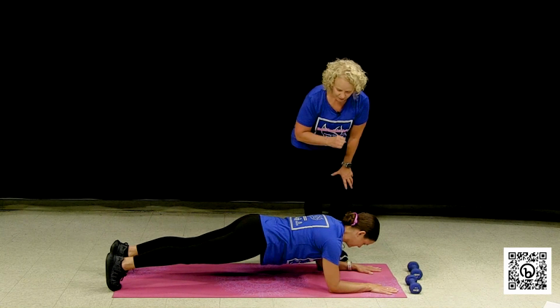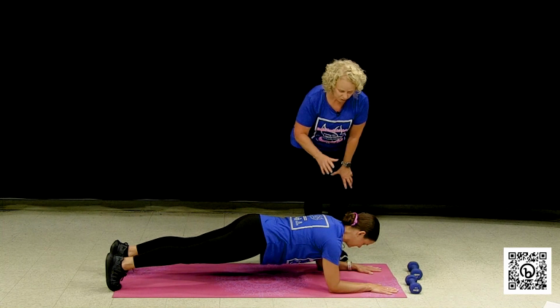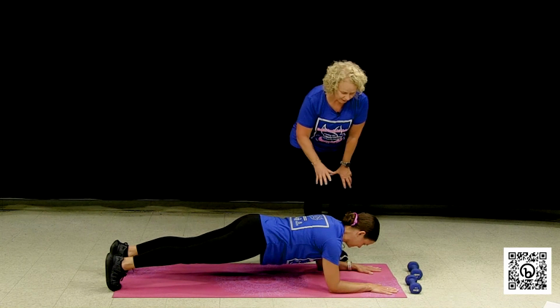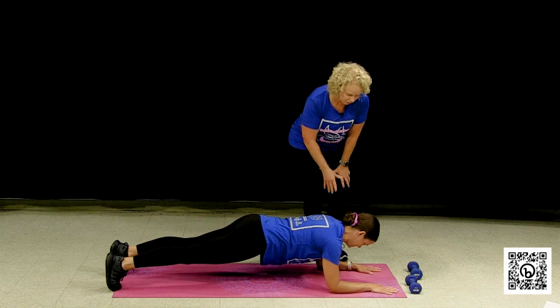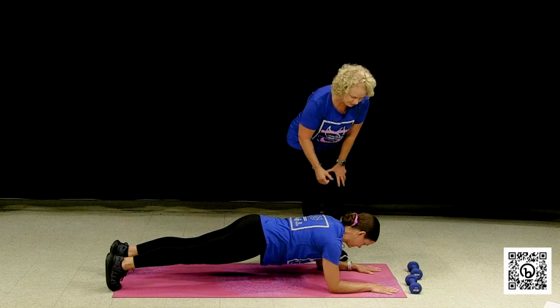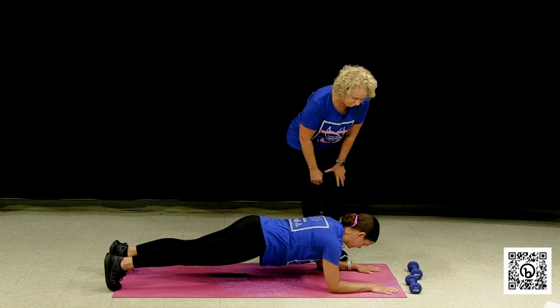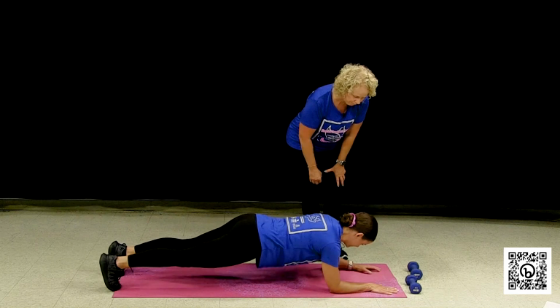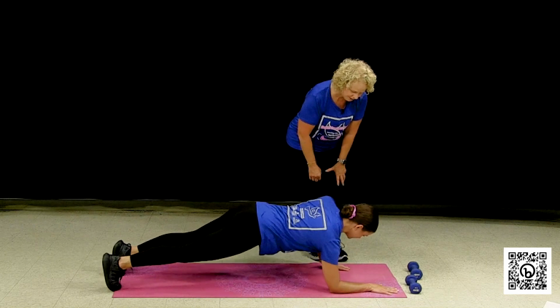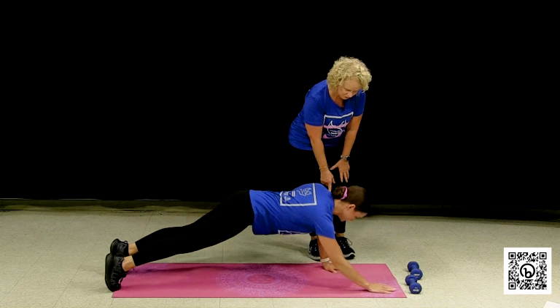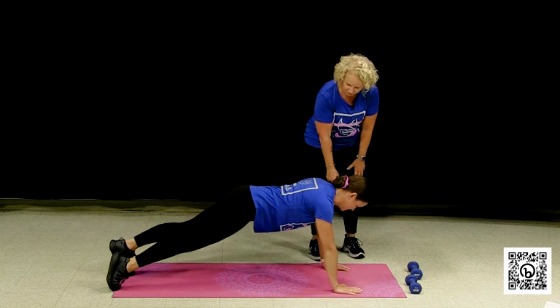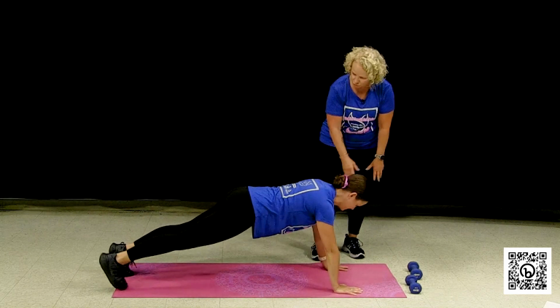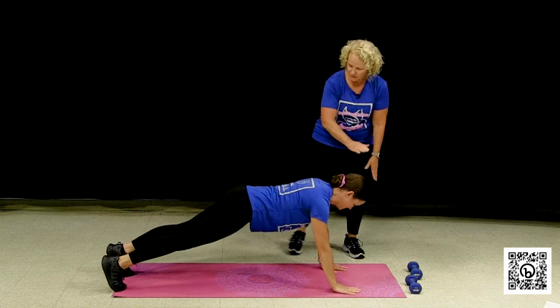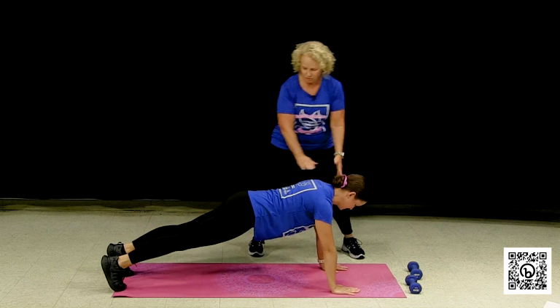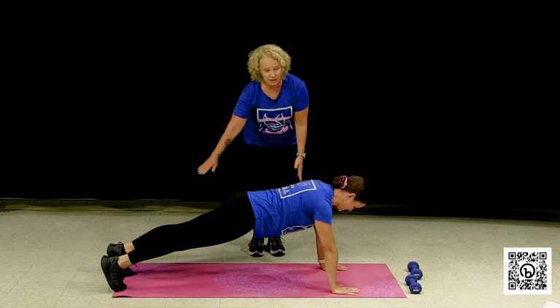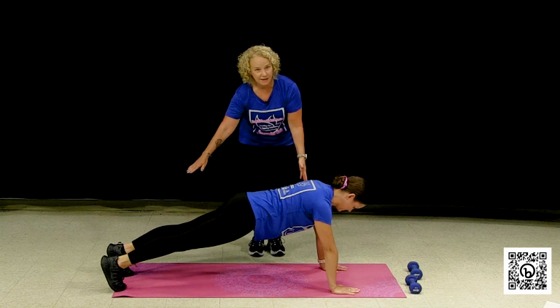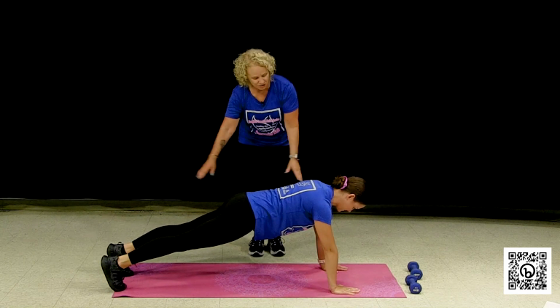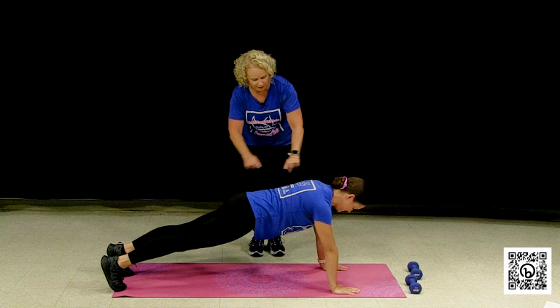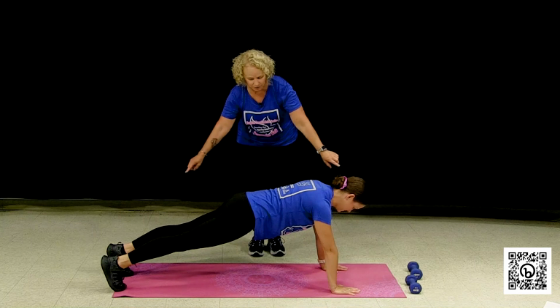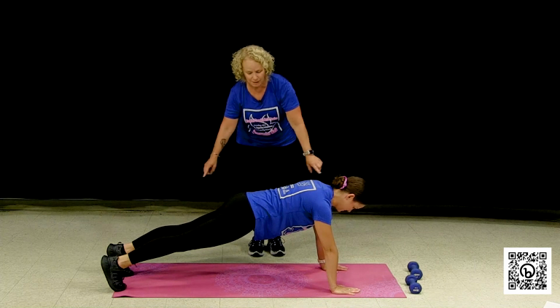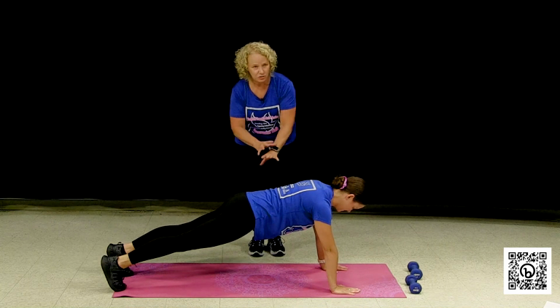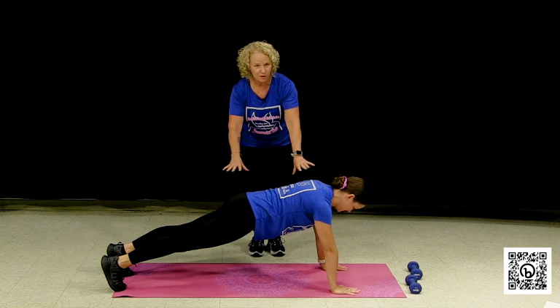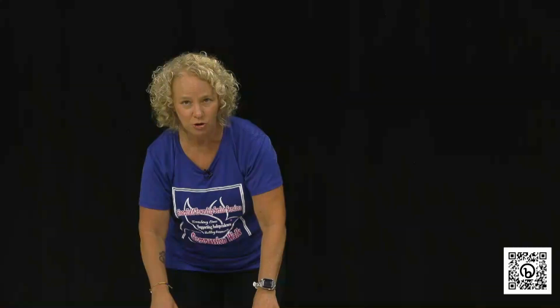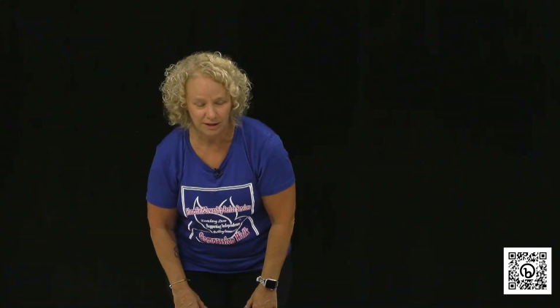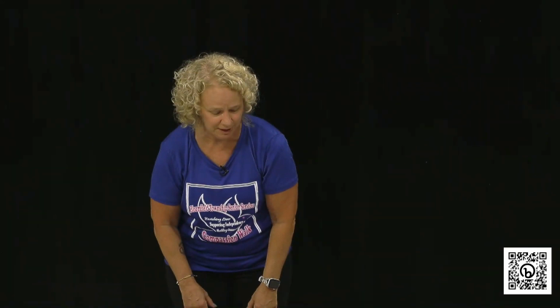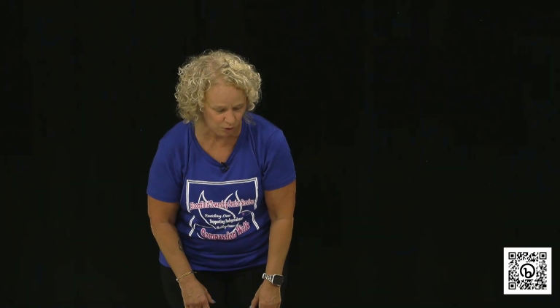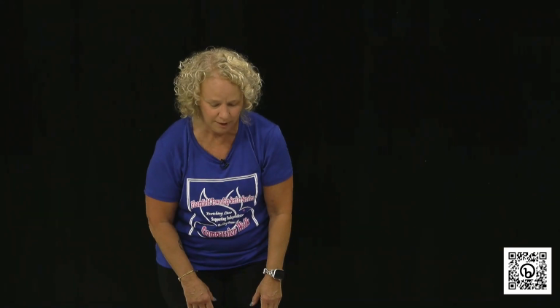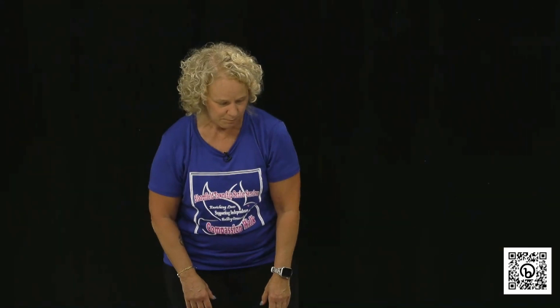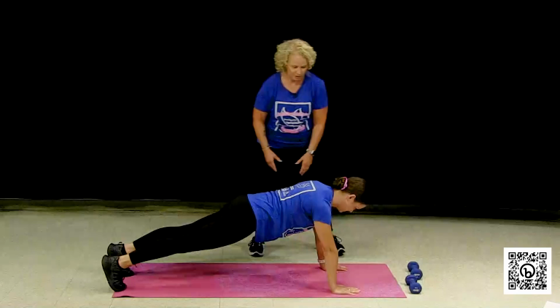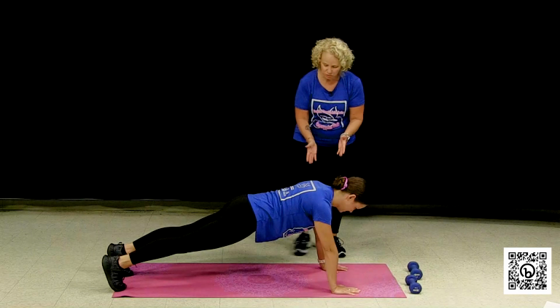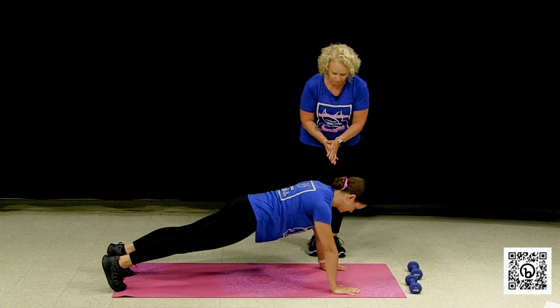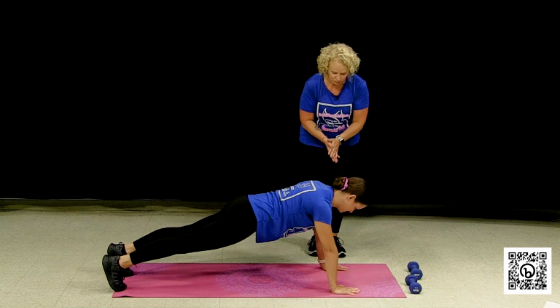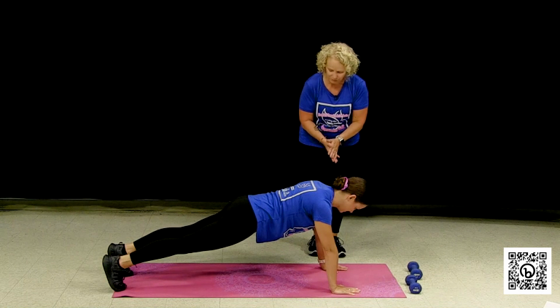Then we're going to have her come up into a full arm plank. Hands are coming under the shoulders. Notice how she keeps that nice straight element of her body — she's embracing her core and keeping a nice strong position. Those are two perfectly beautiful planks.